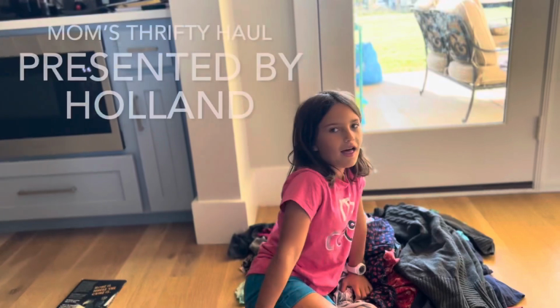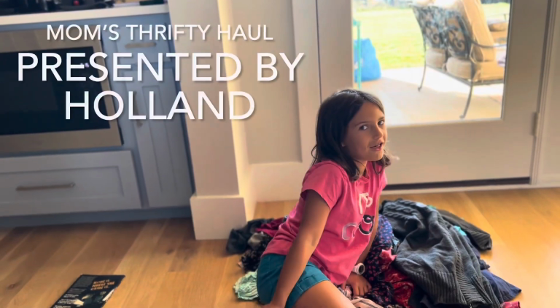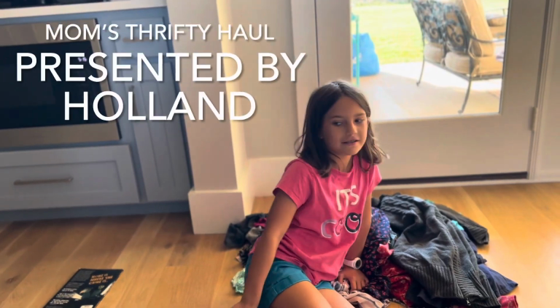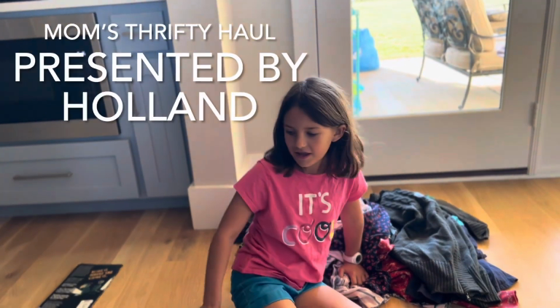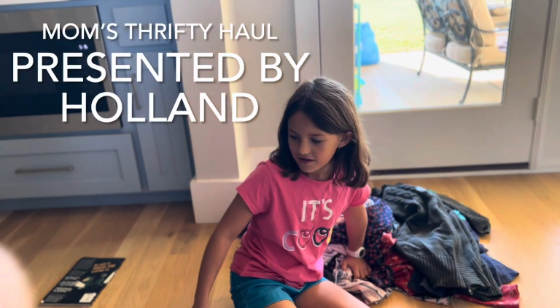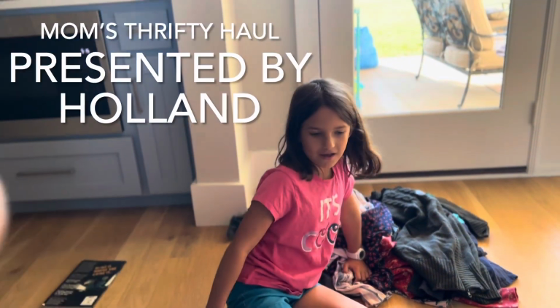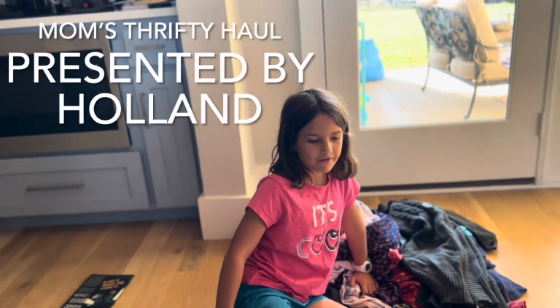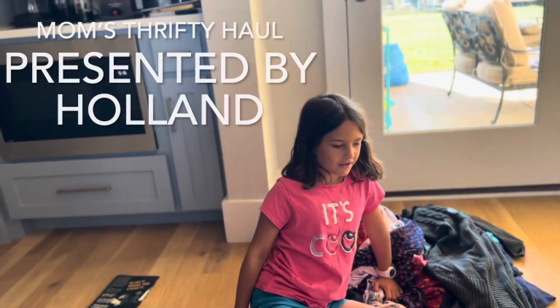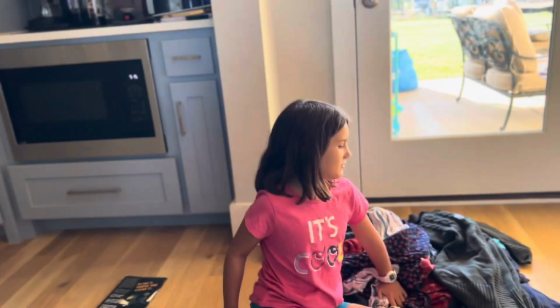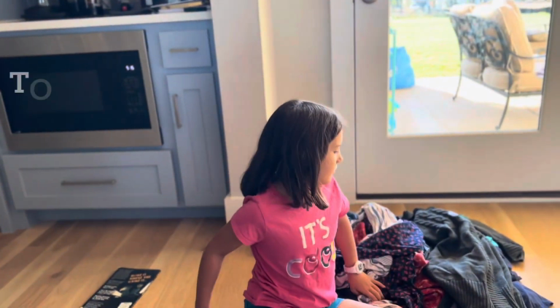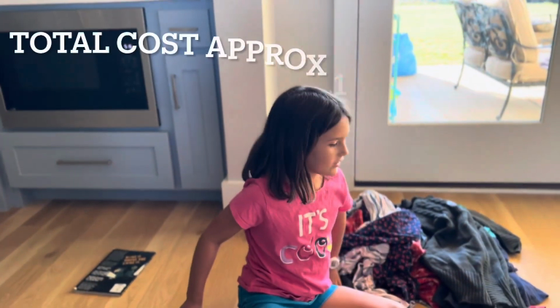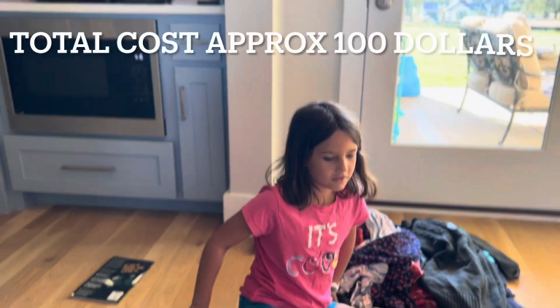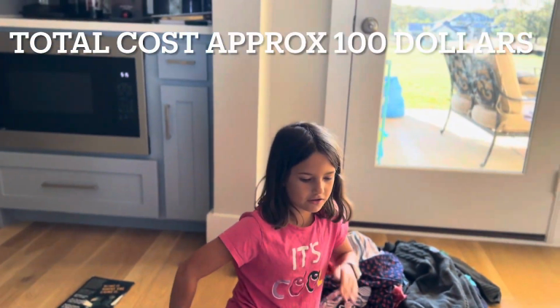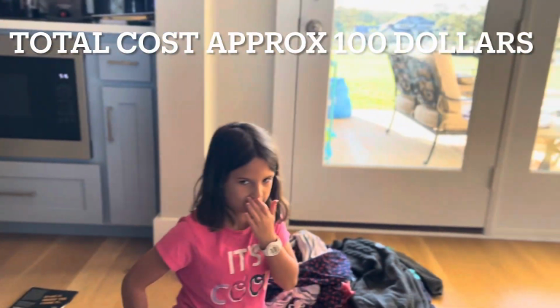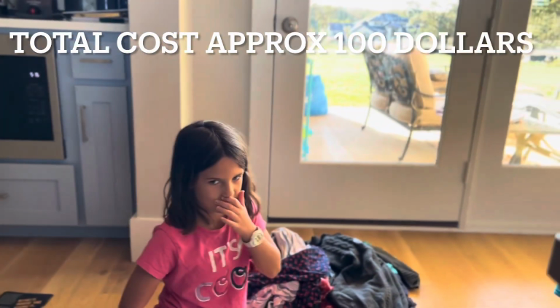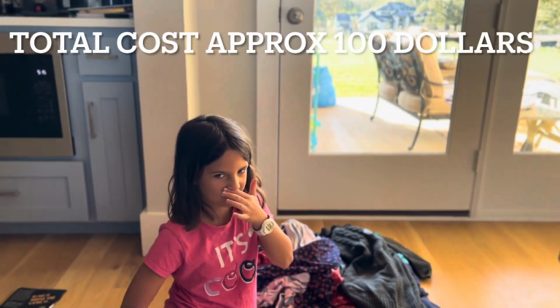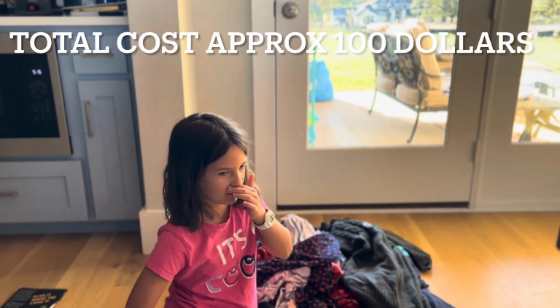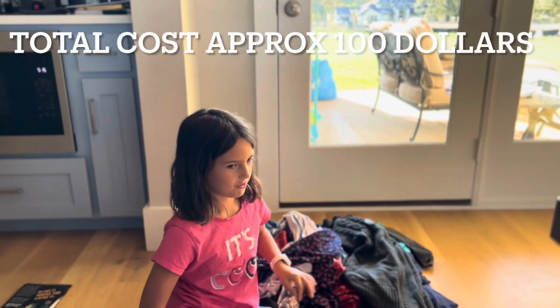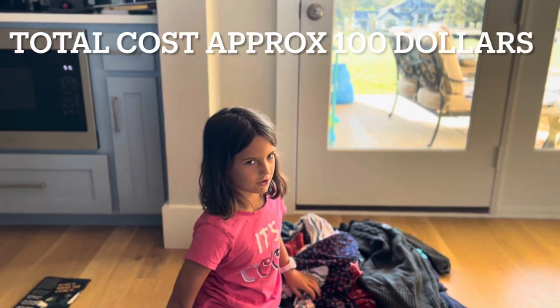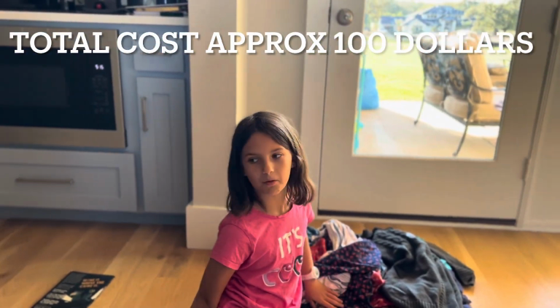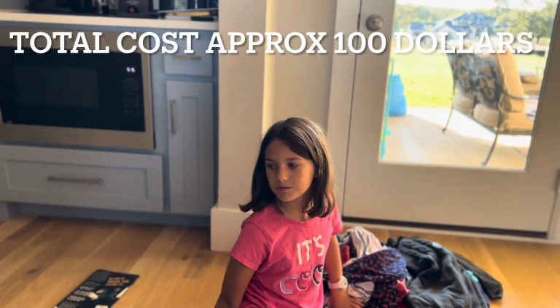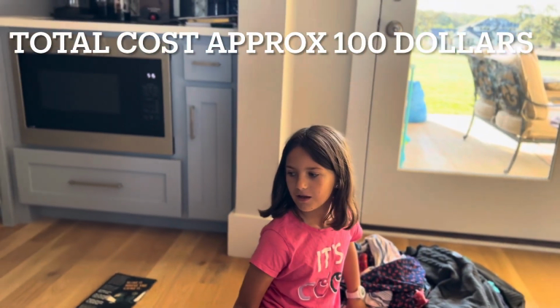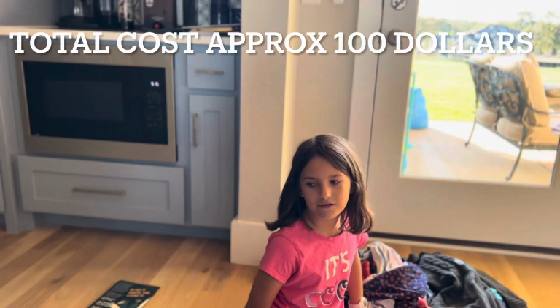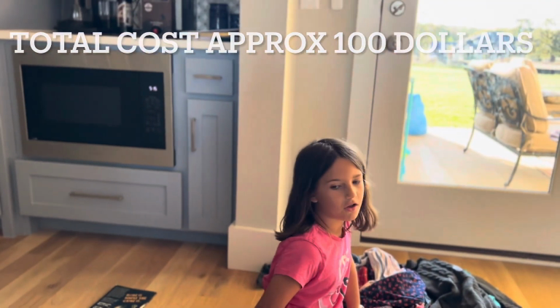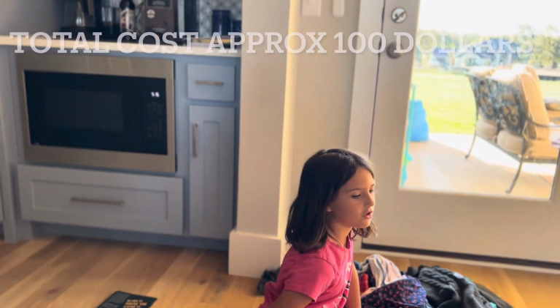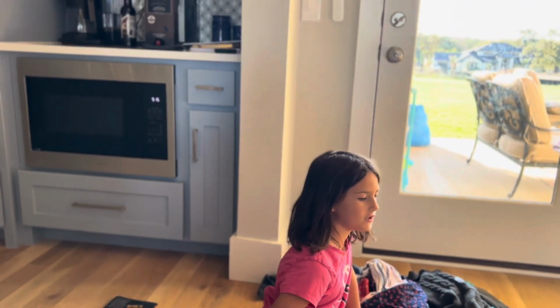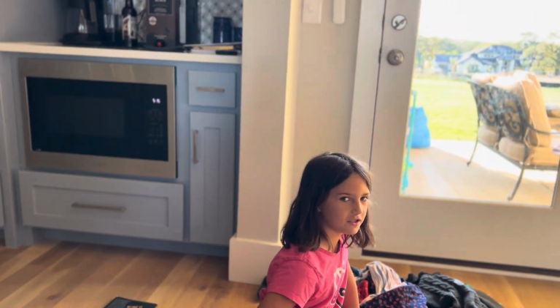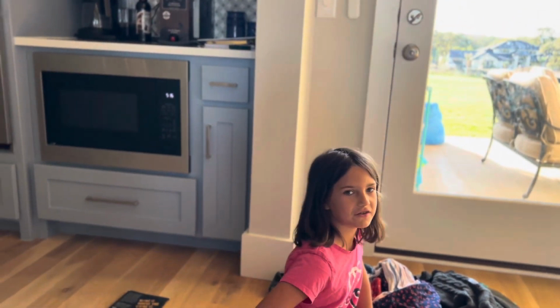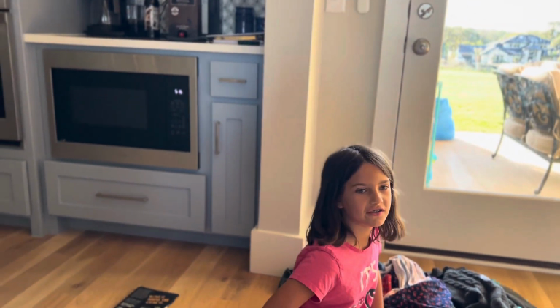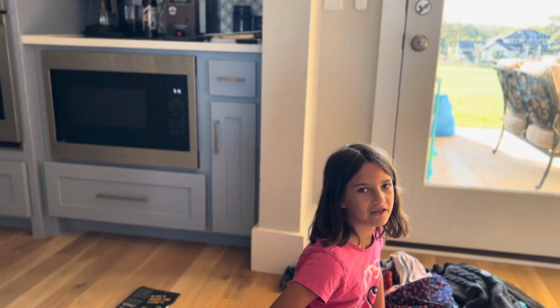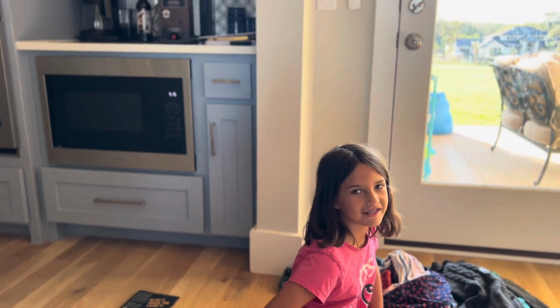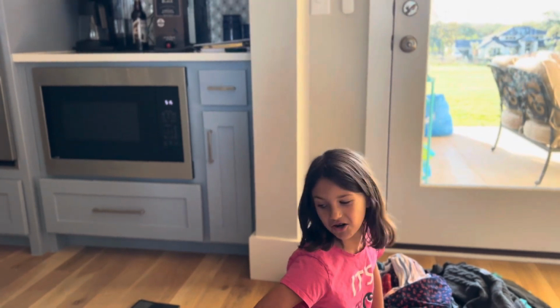Hello, and today we're going to be reviewing these clothes that our mom bought because she went on a crazy shopping spree. This is Hobbed and Harman here on the Adventures, so let's get started.